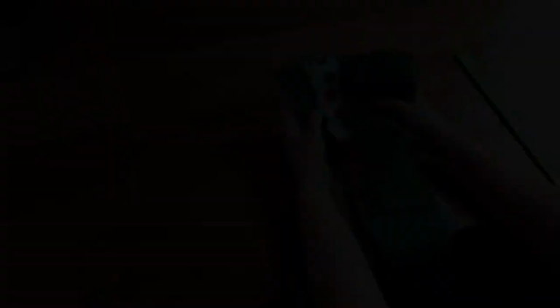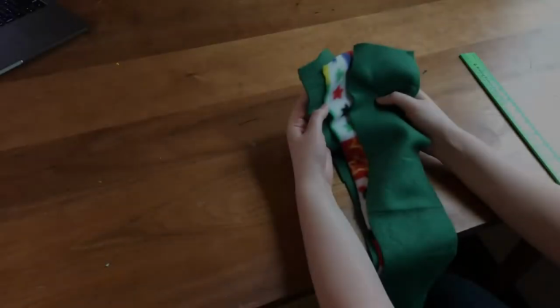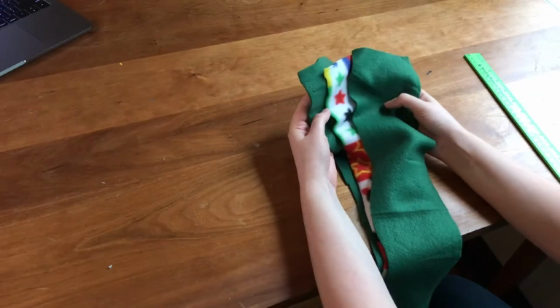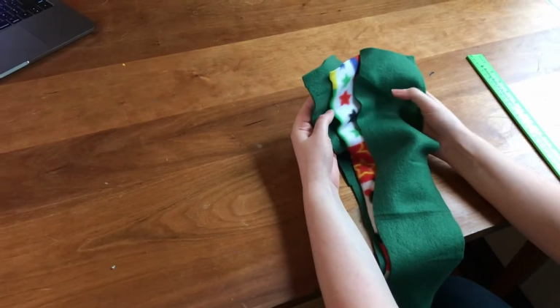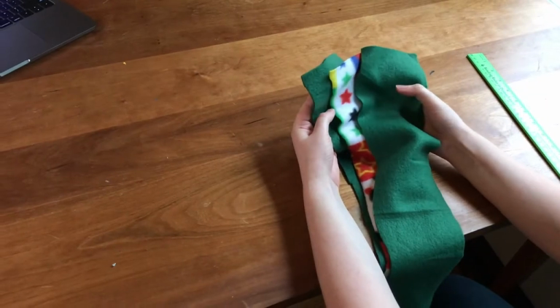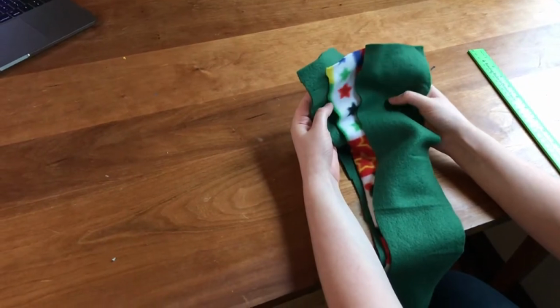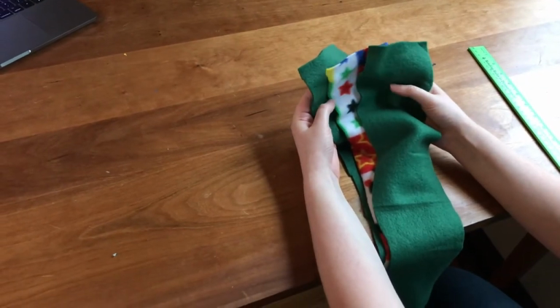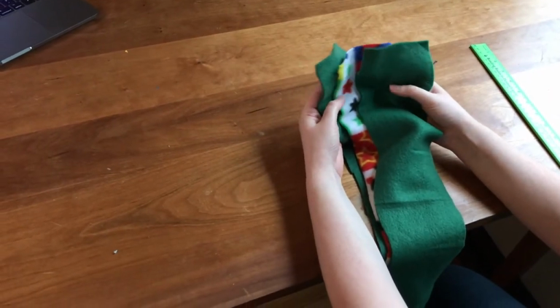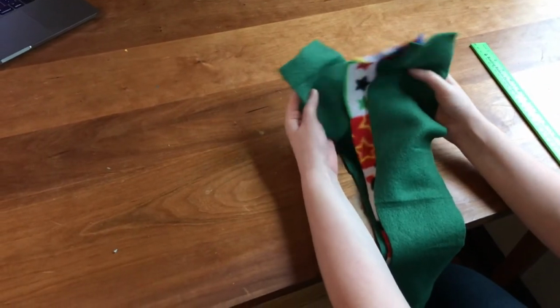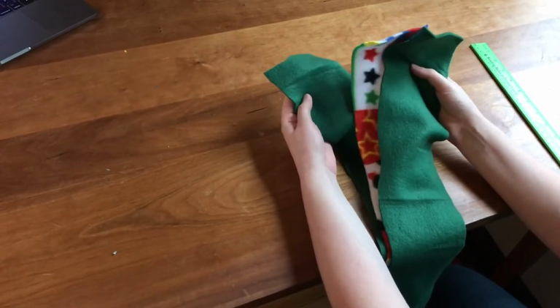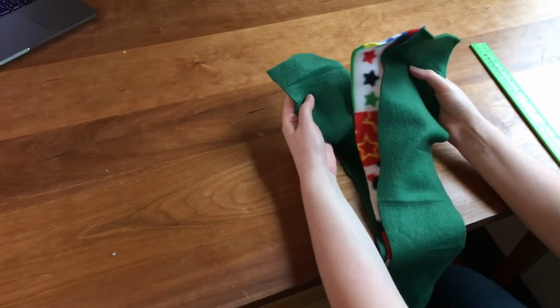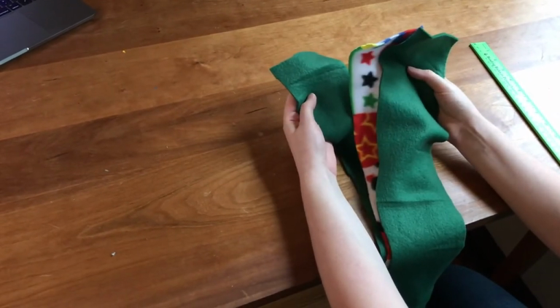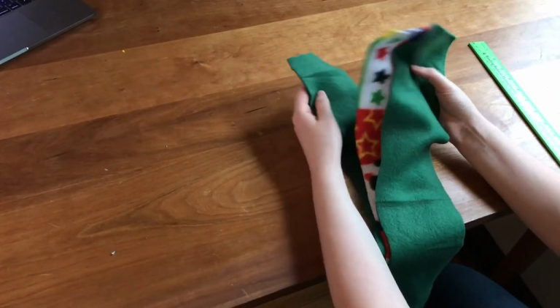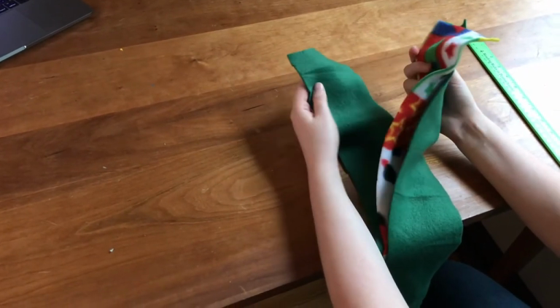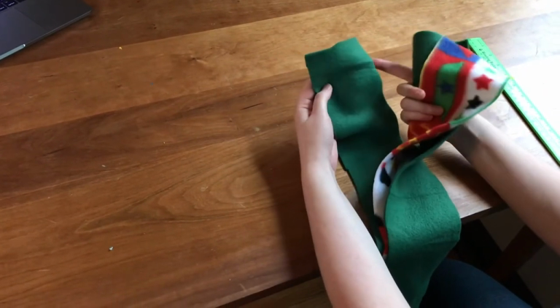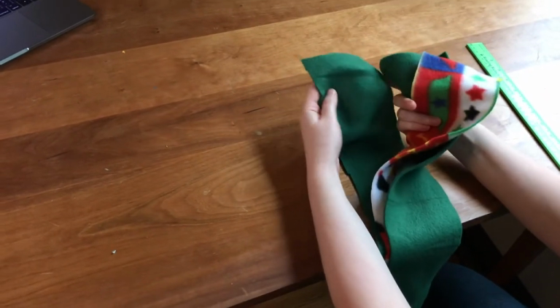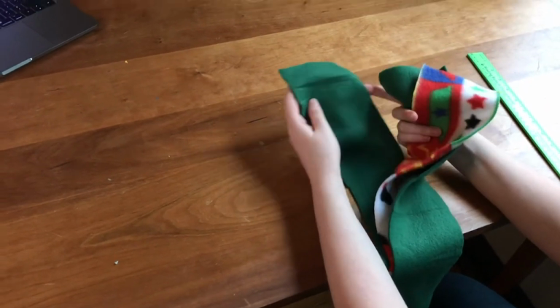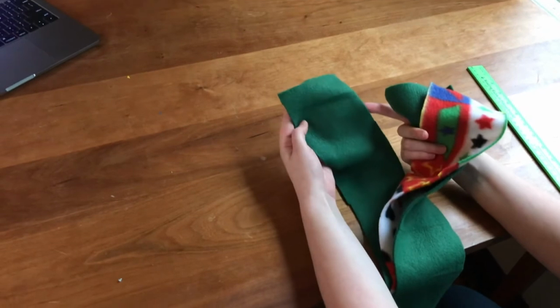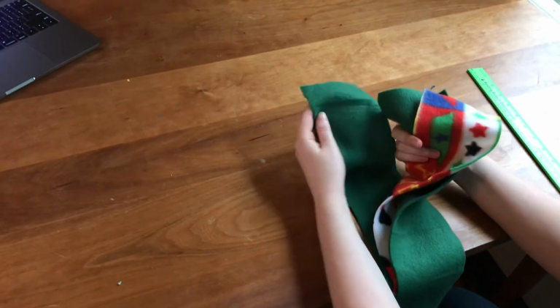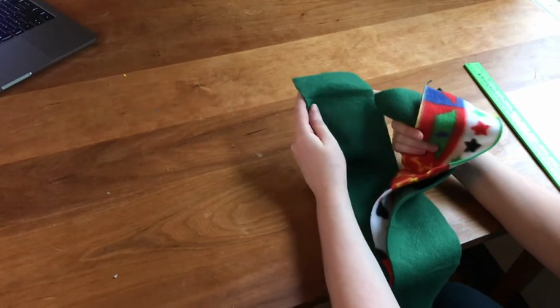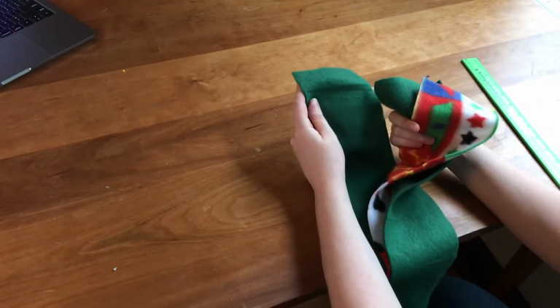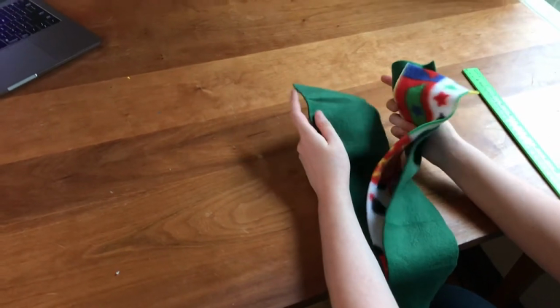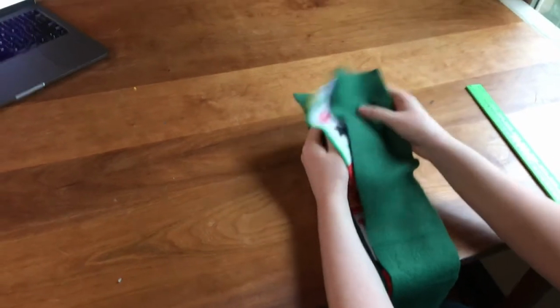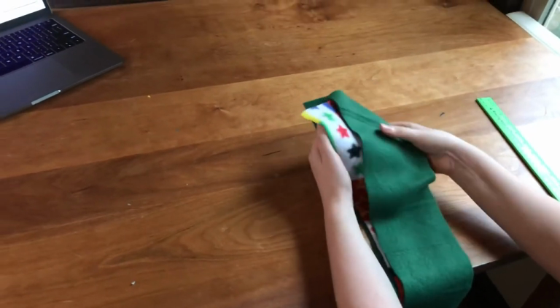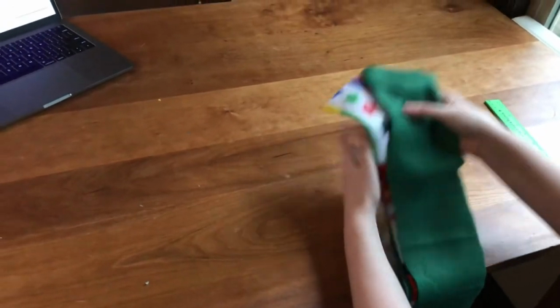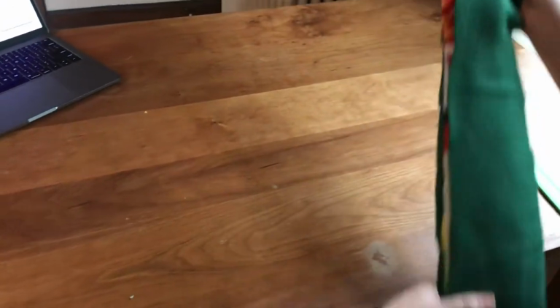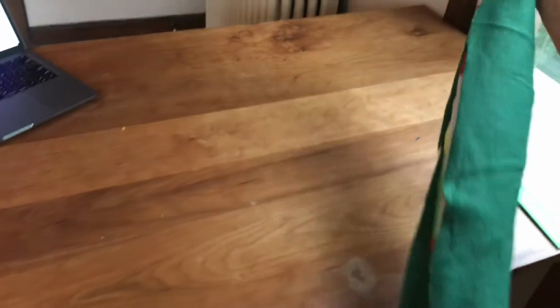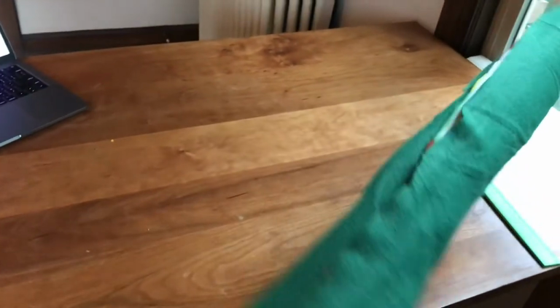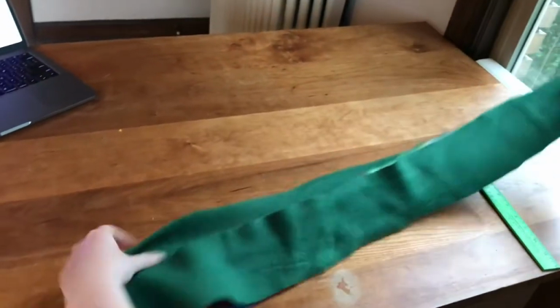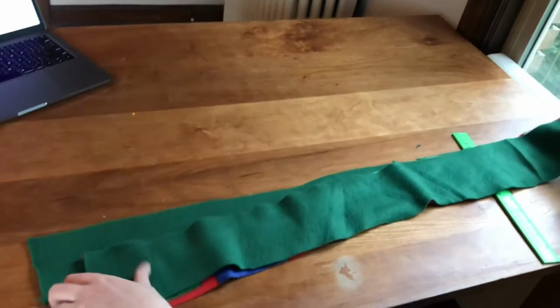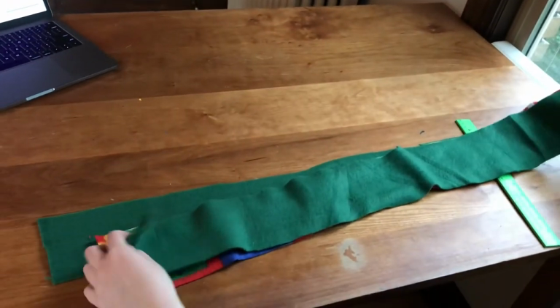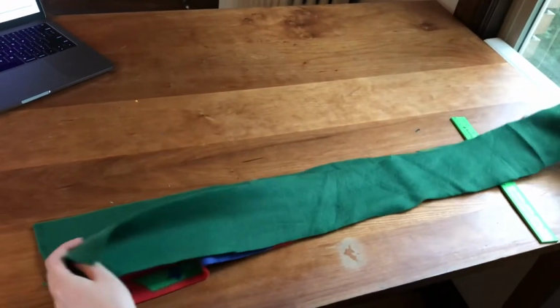To start this project, you want to cut three strands of fleece. Each strand should be about four inches wide, and then you want each strand to also be about 45 inches long.